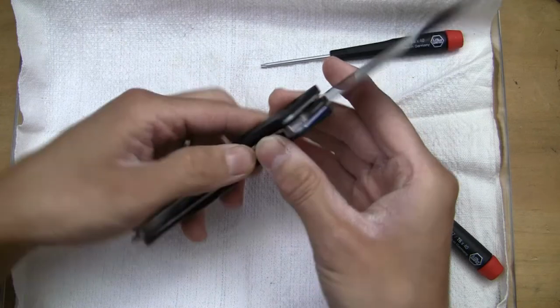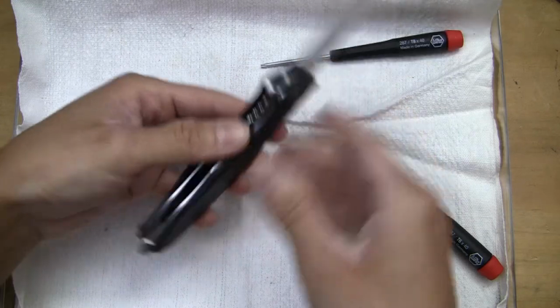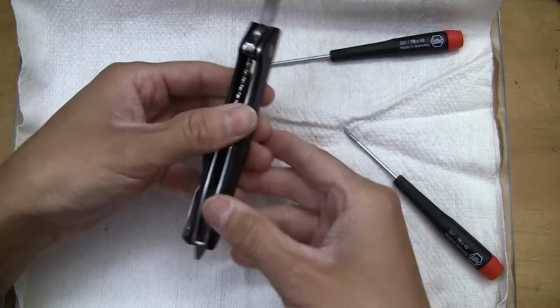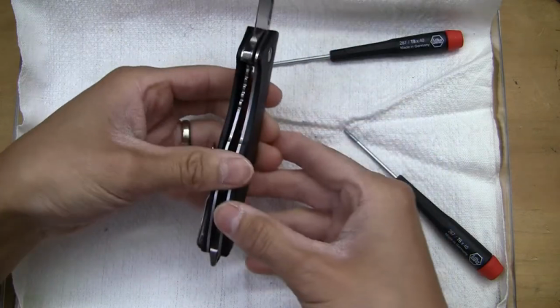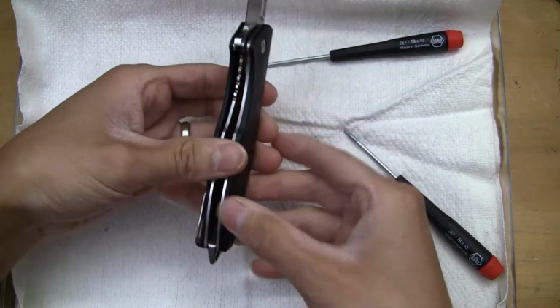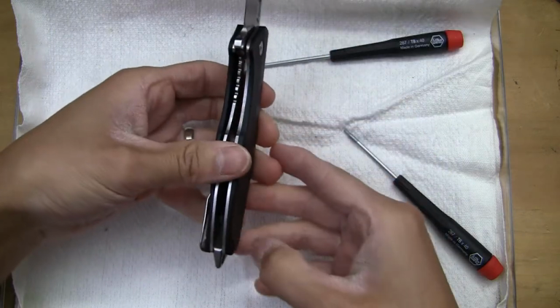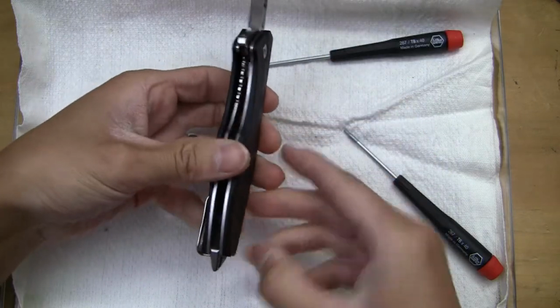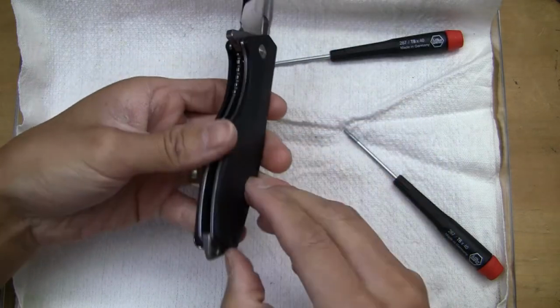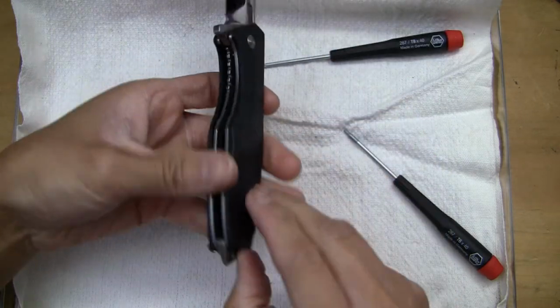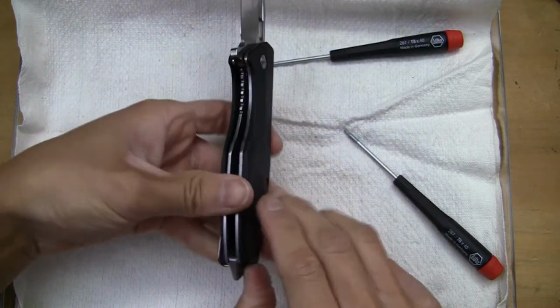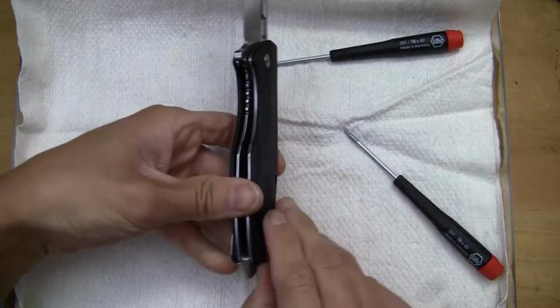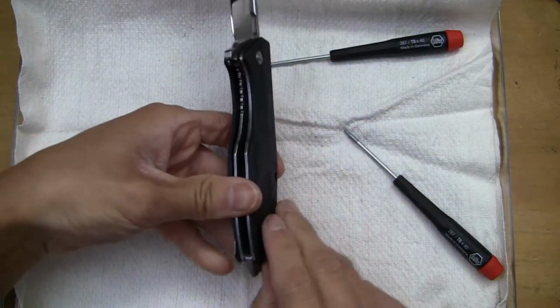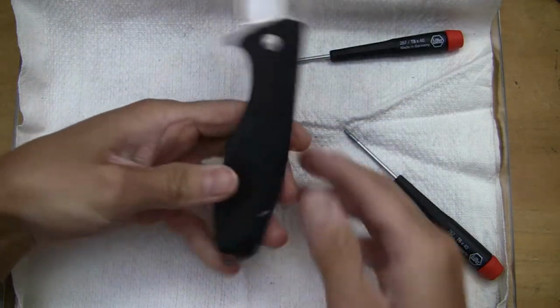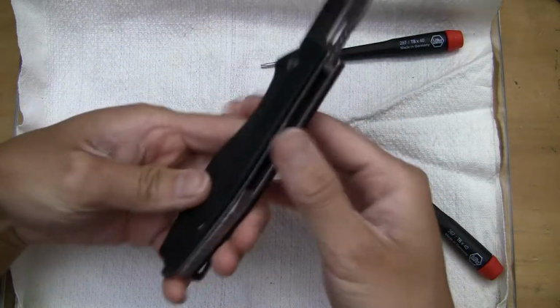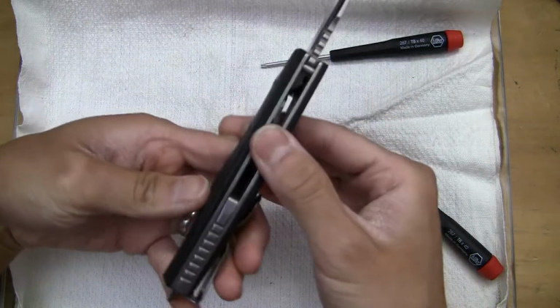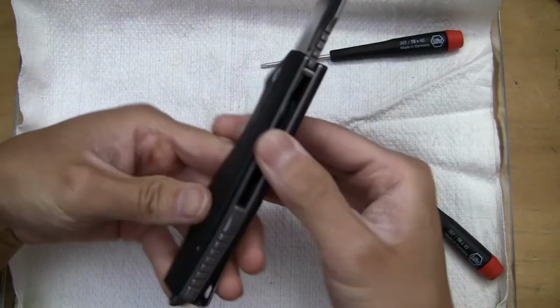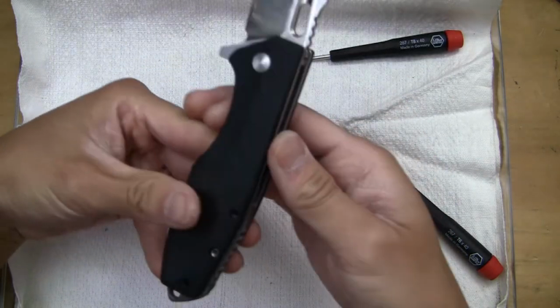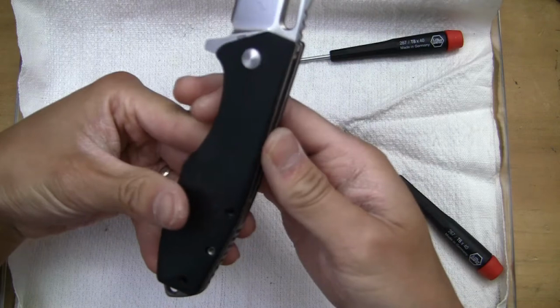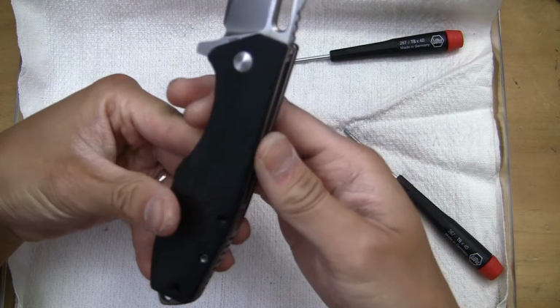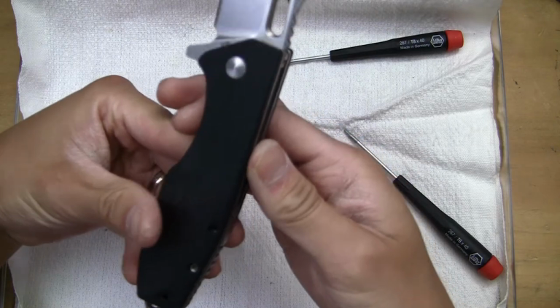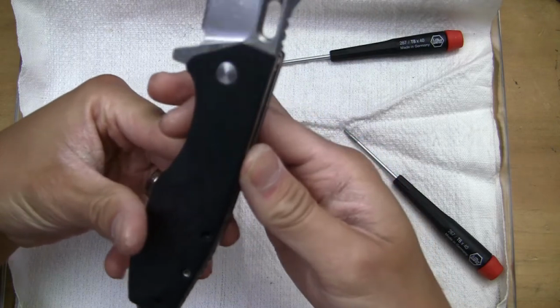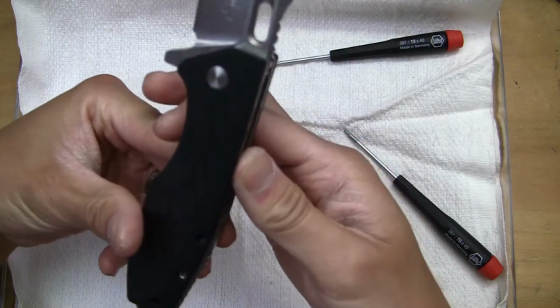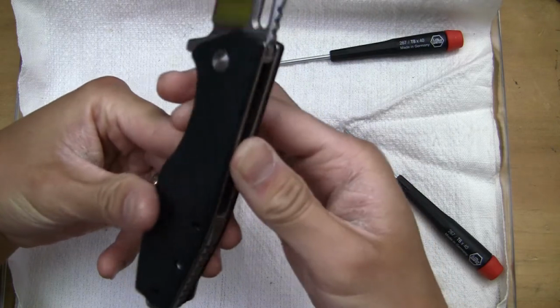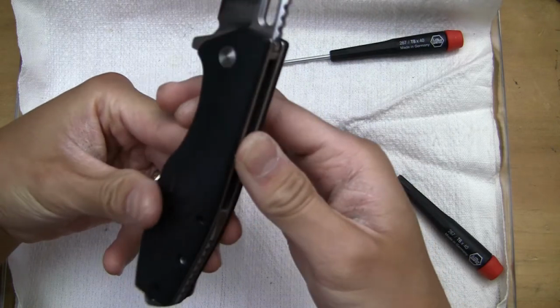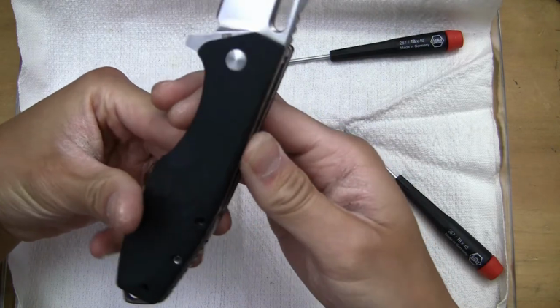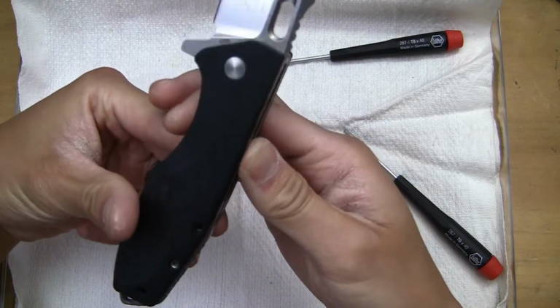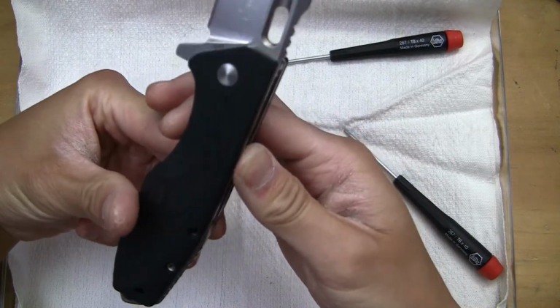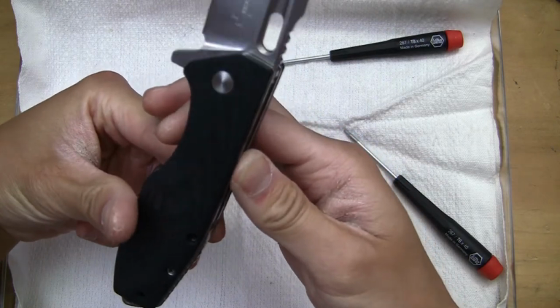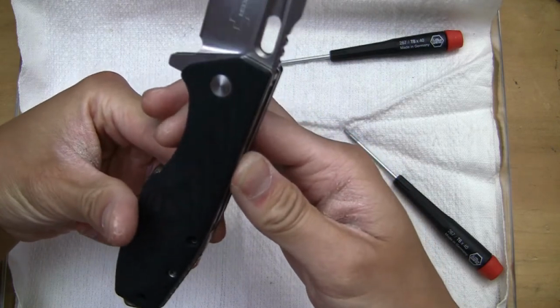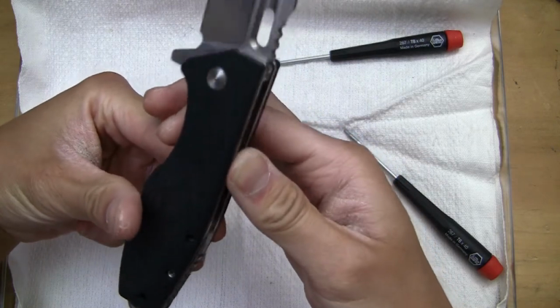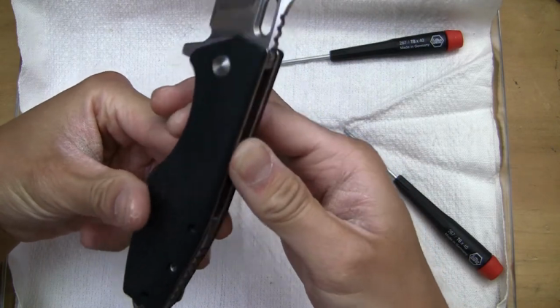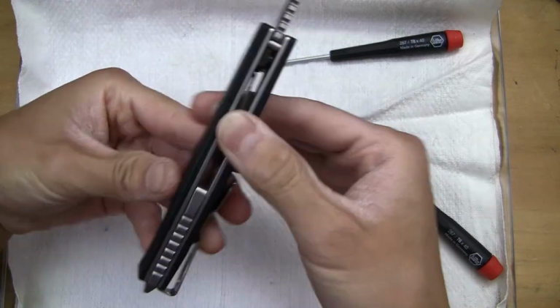Interestingly enough, the handle scales are not coming apart, so I'm kind of wondering if there's another screw in here that I'm actually missing.